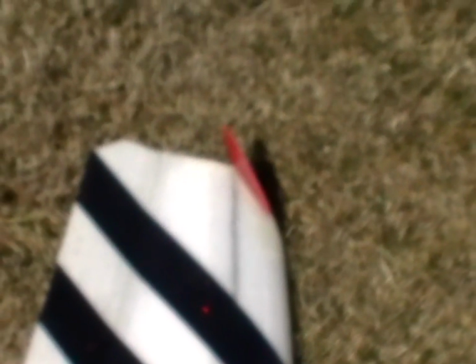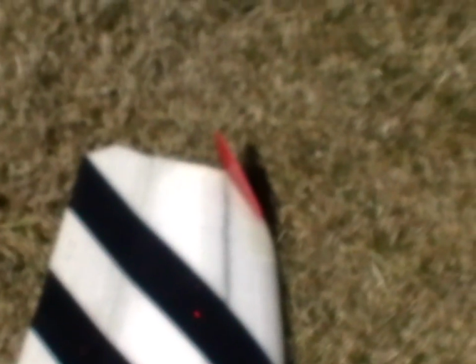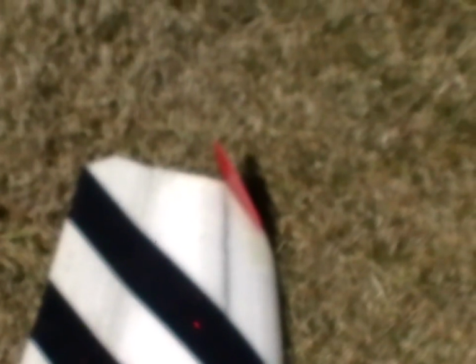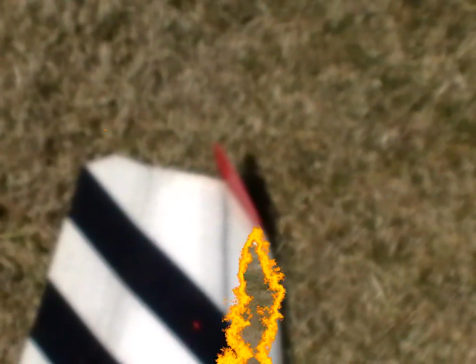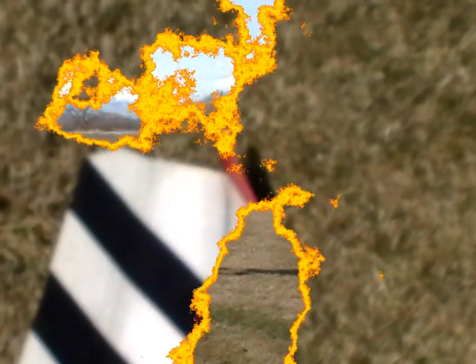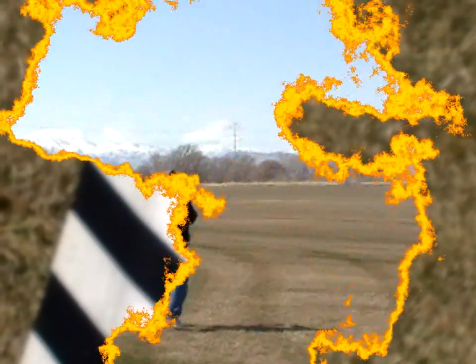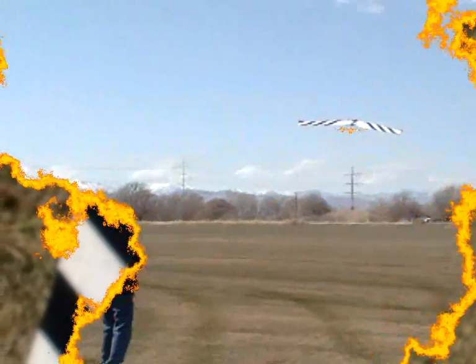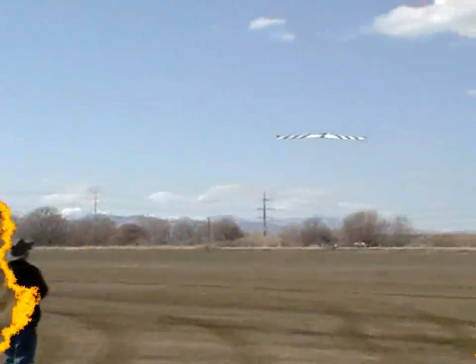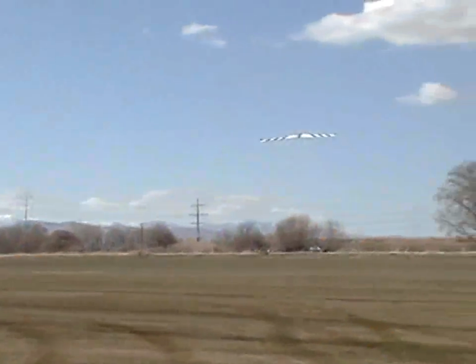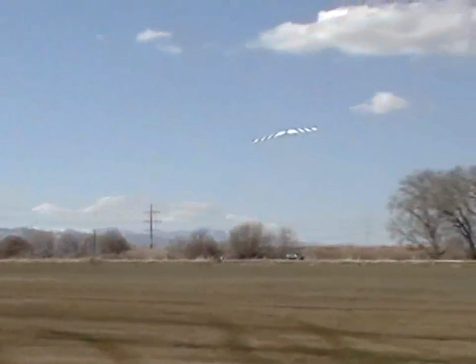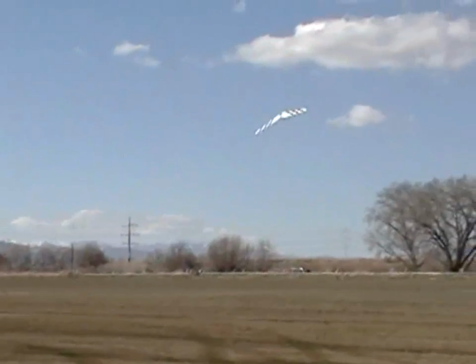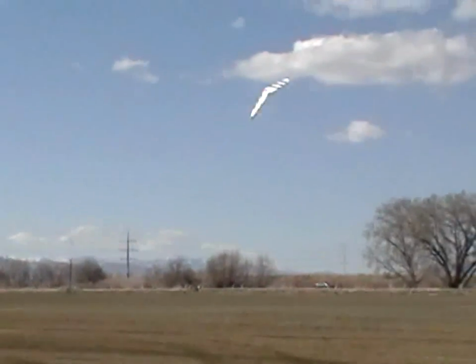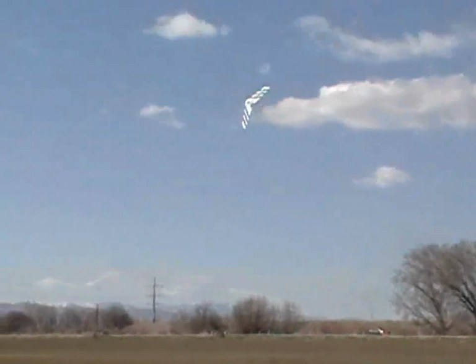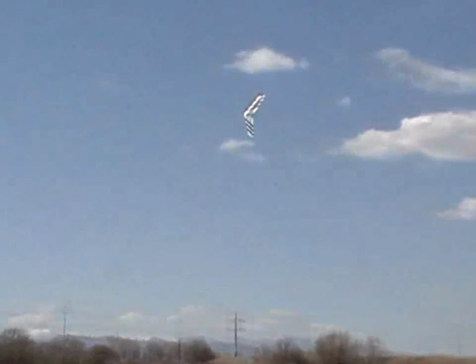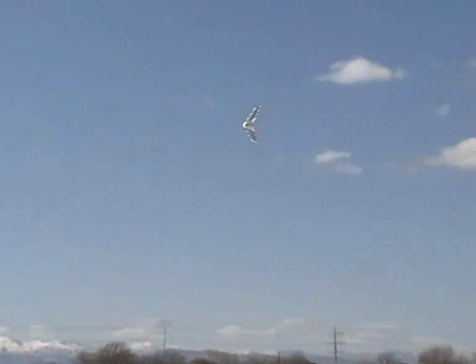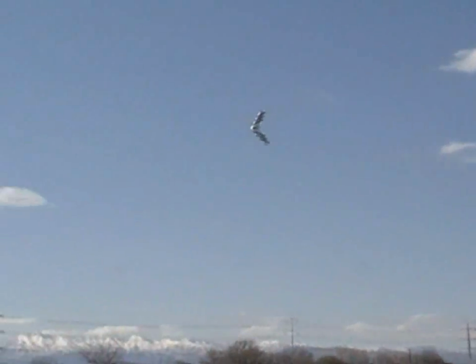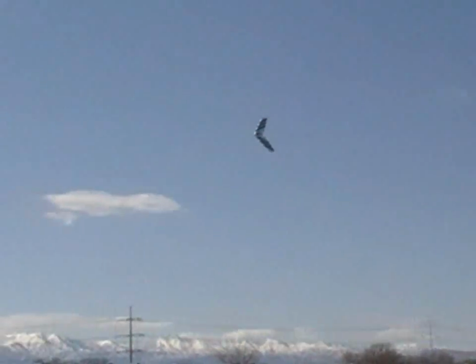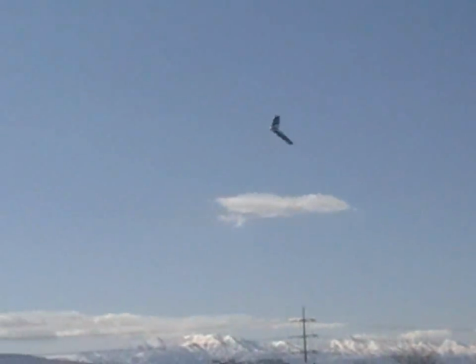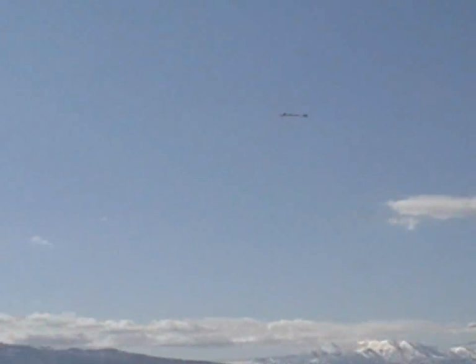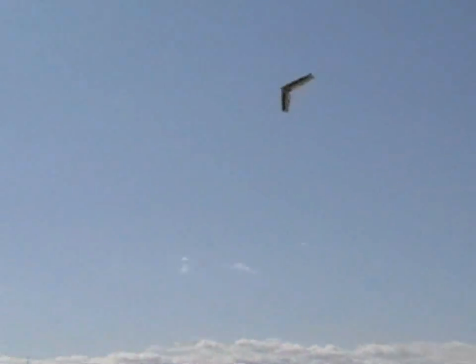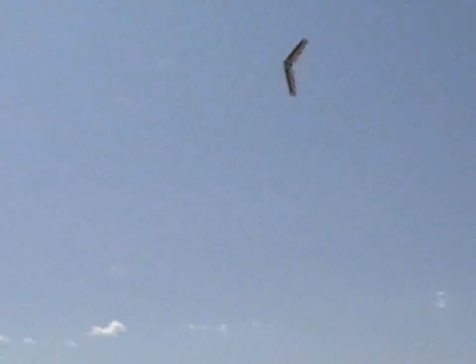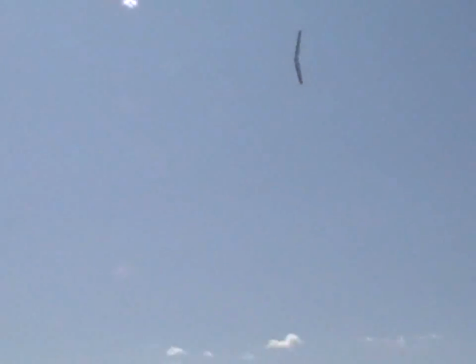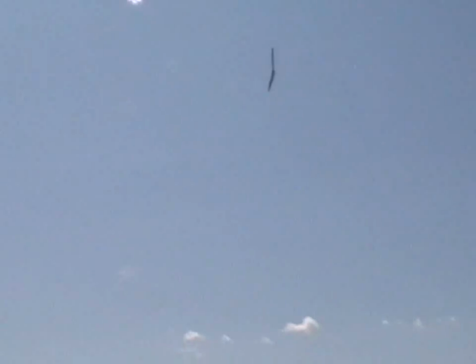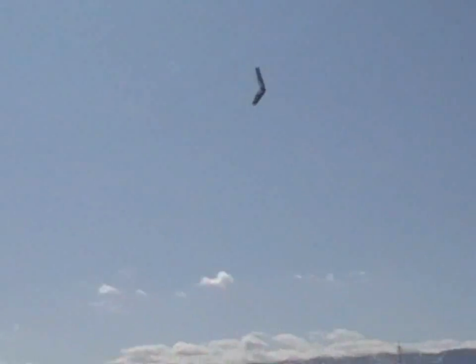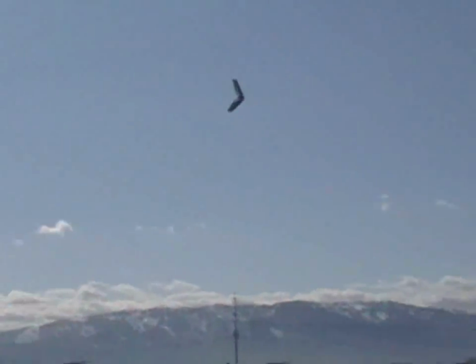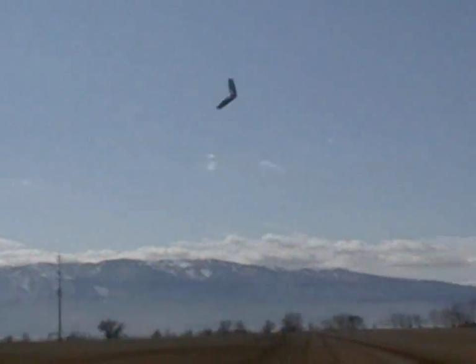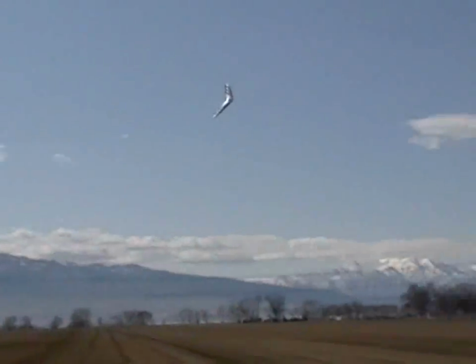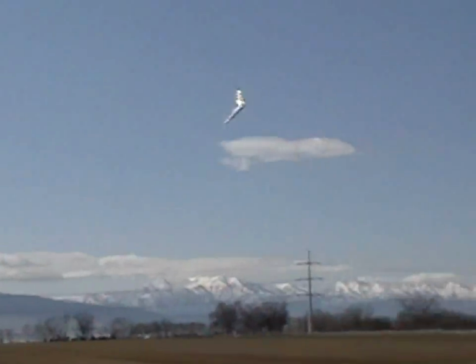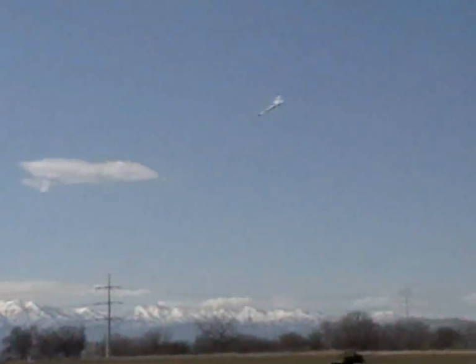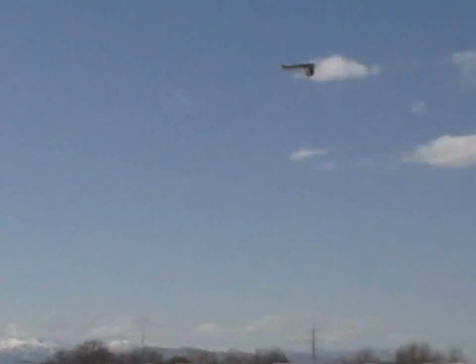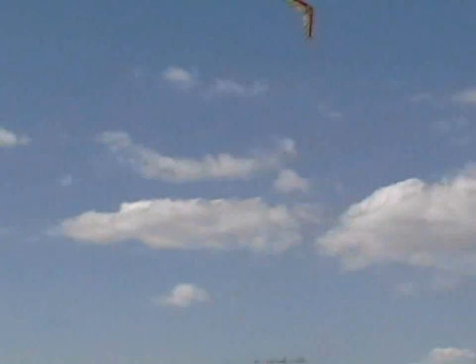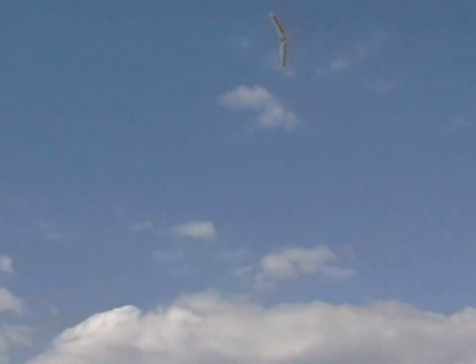I just want to show you how it flies. Let's go.